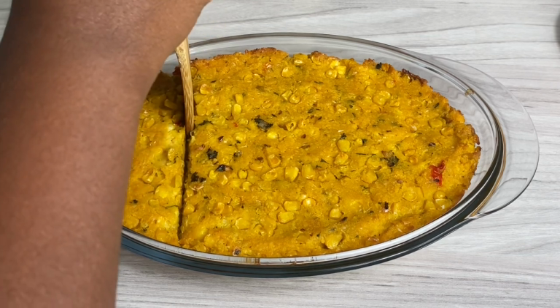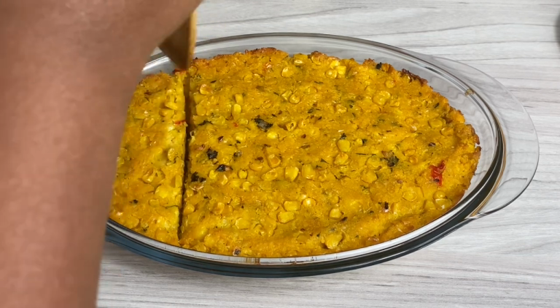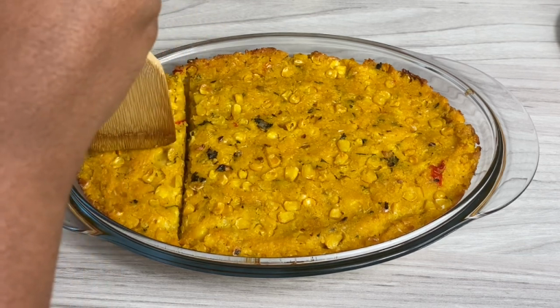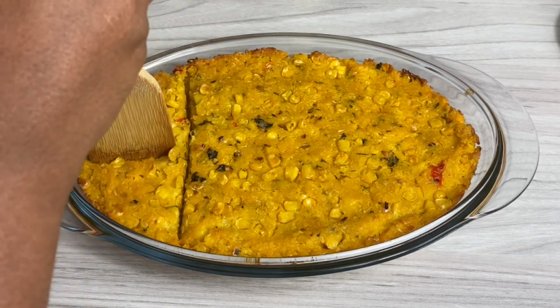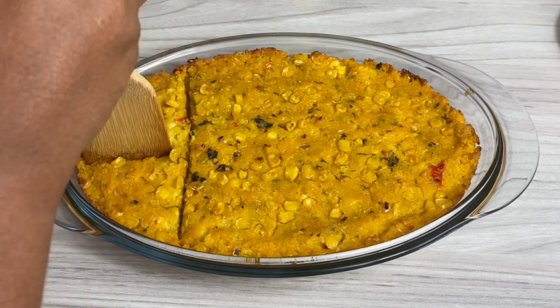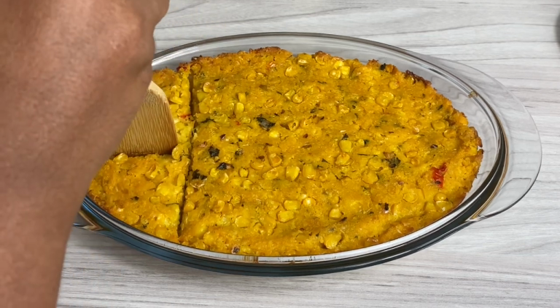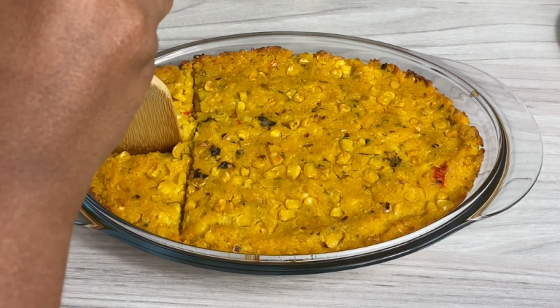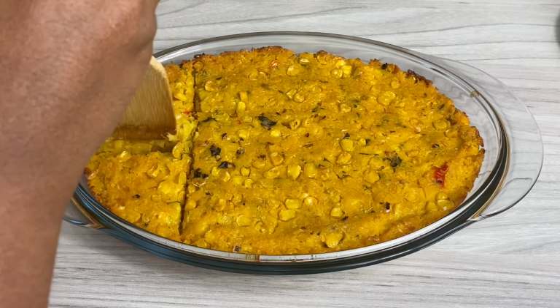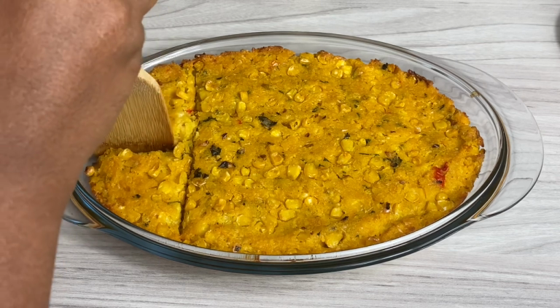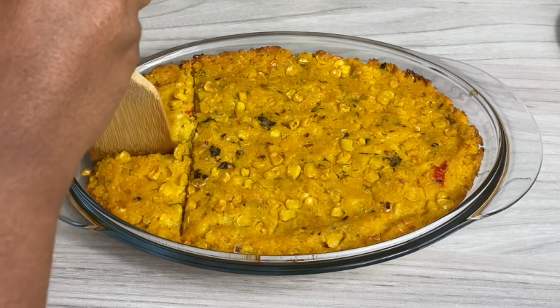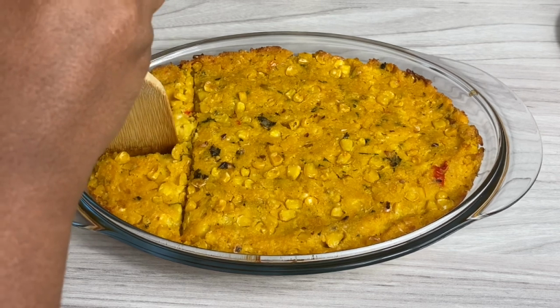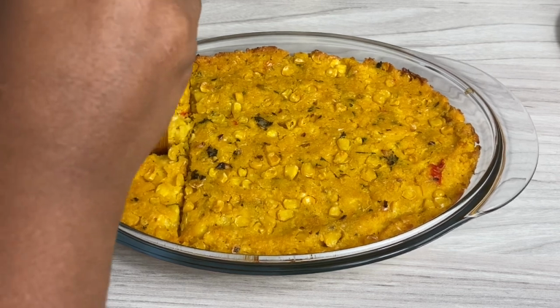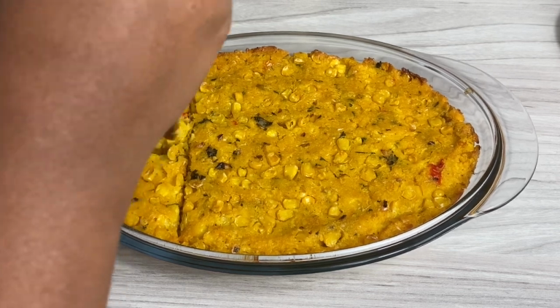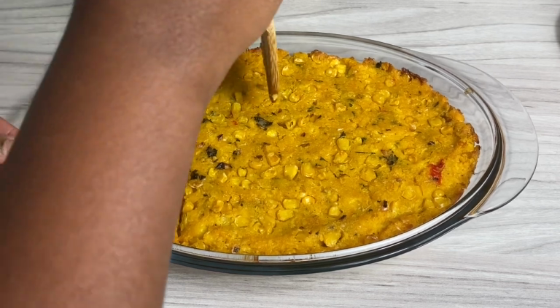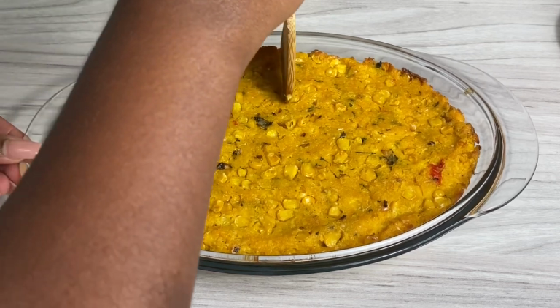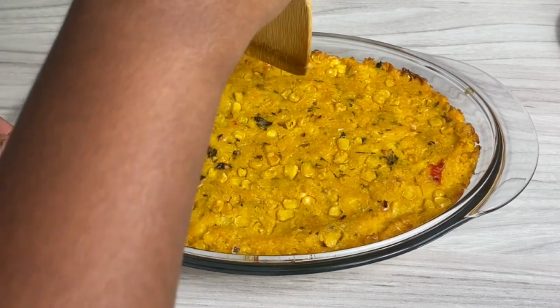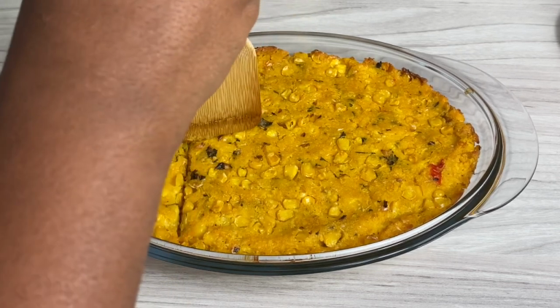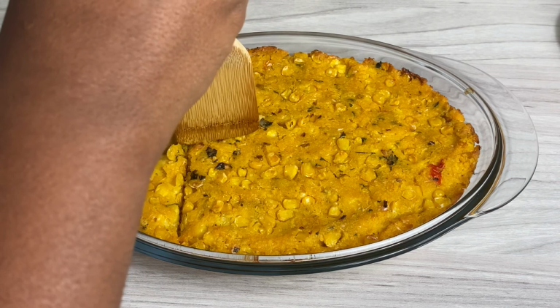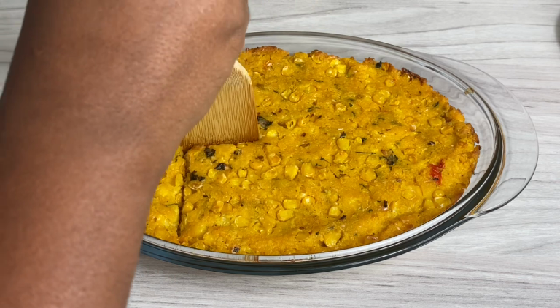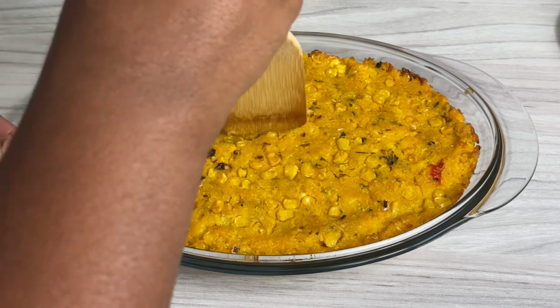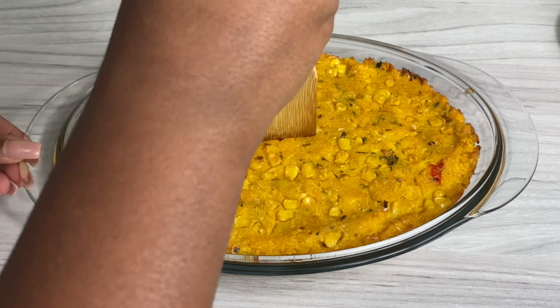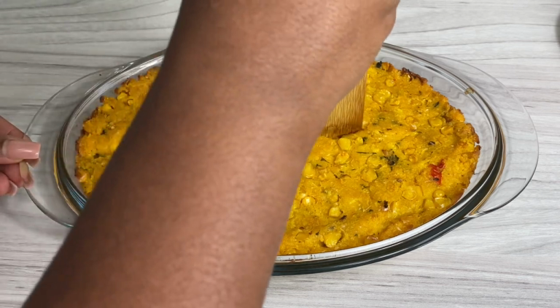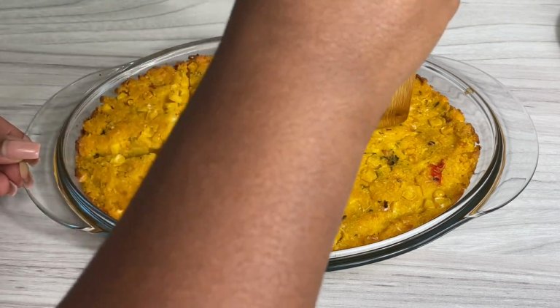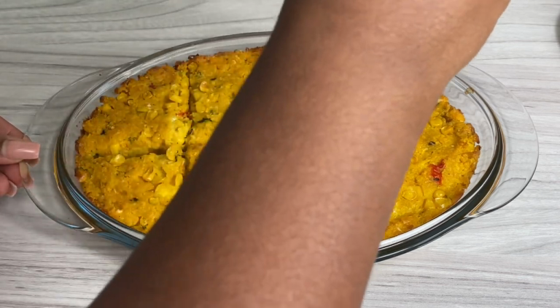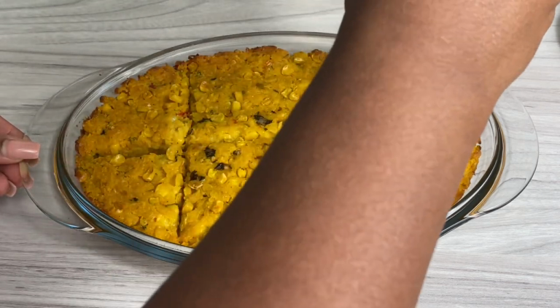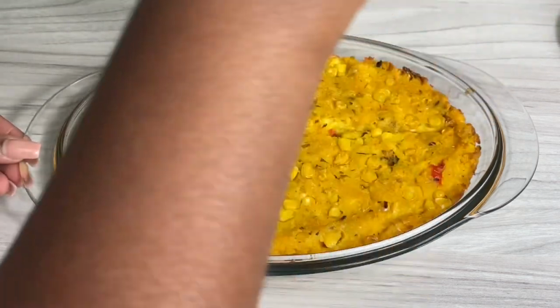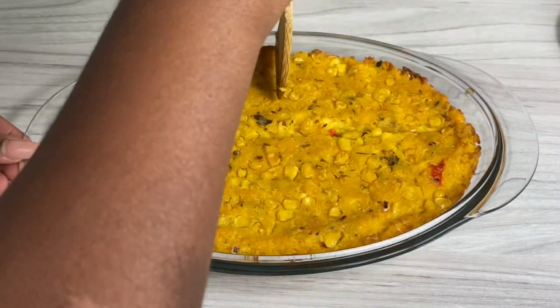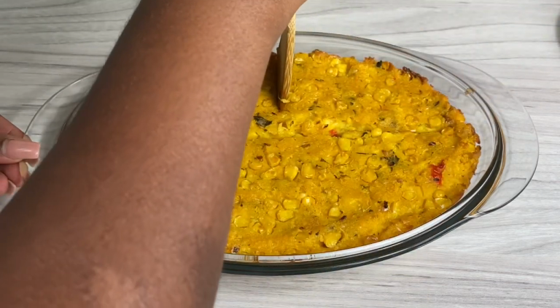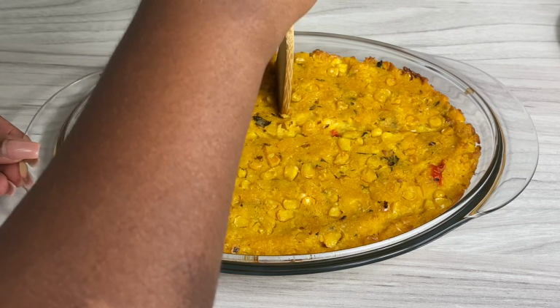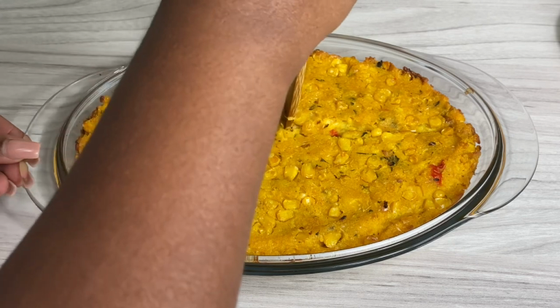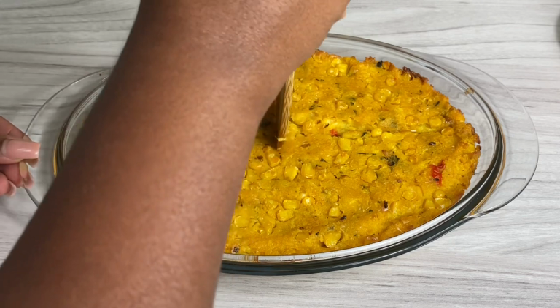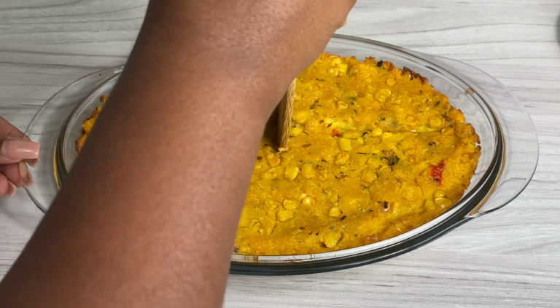I really hope you enjoy the recipe — try it soon and let me know if you like it. I'm open to recipe suggestions, so make sure to let me know what you want to see me film next. It's been a pleasure having you here in my kitchen; I can't wait to see you in my next one. Thank you for watching, bye!